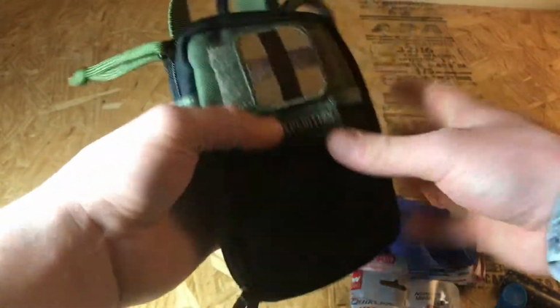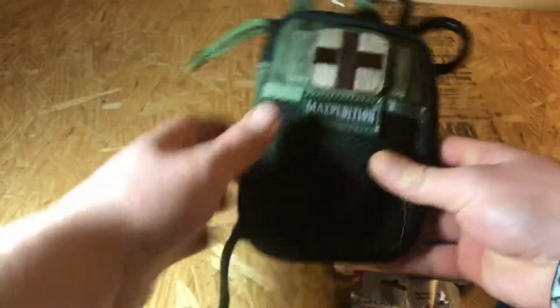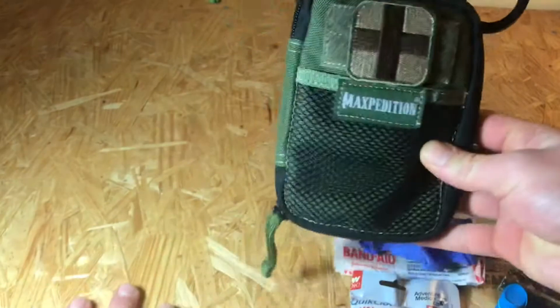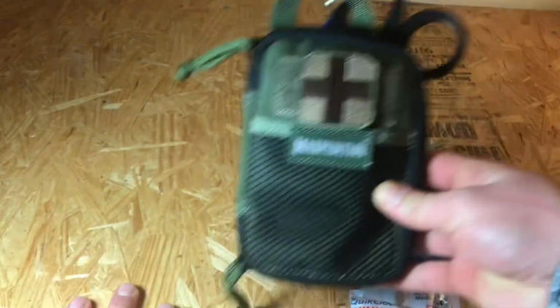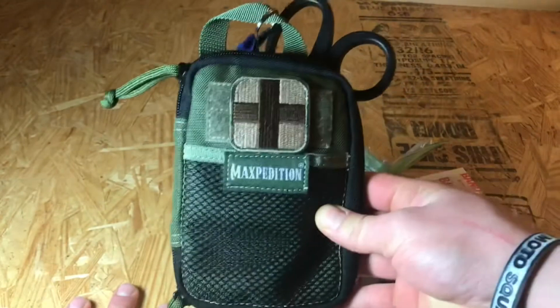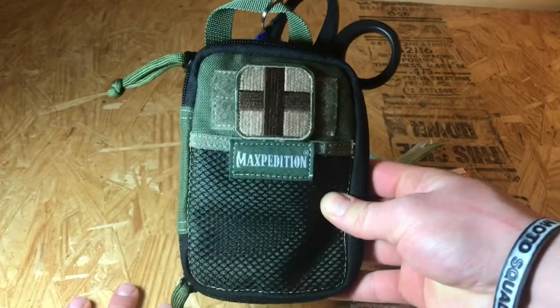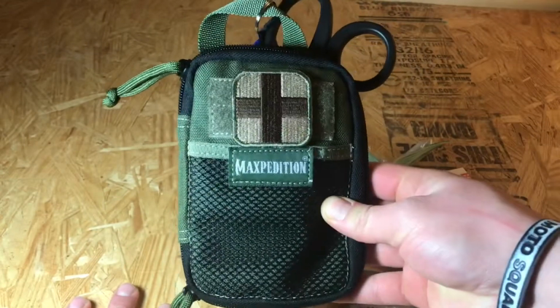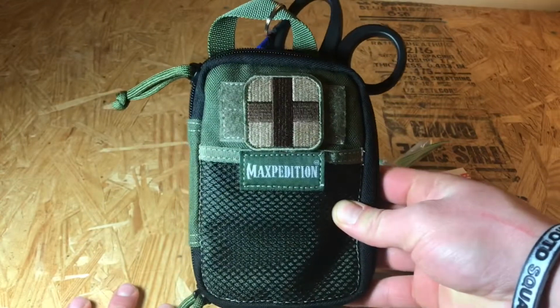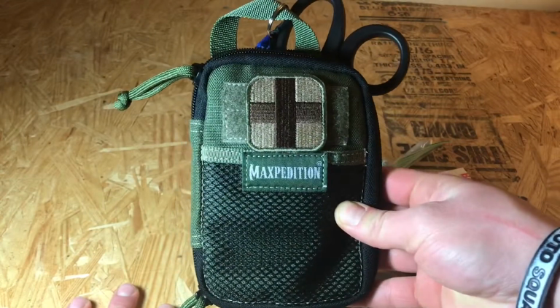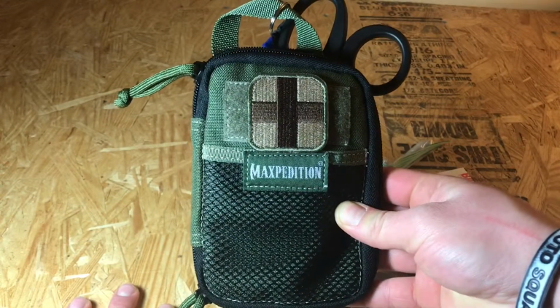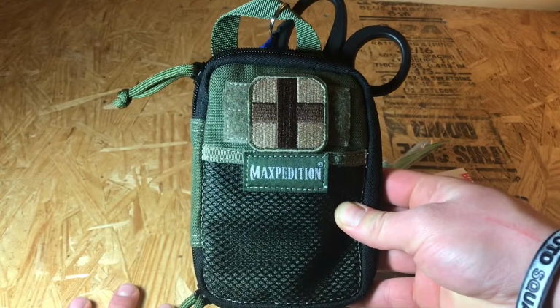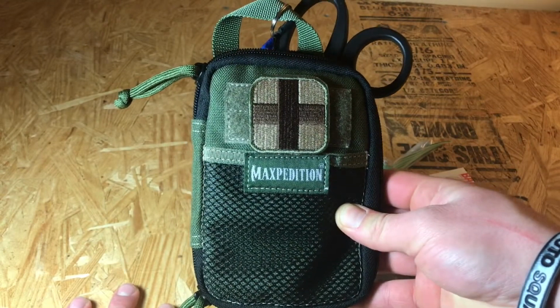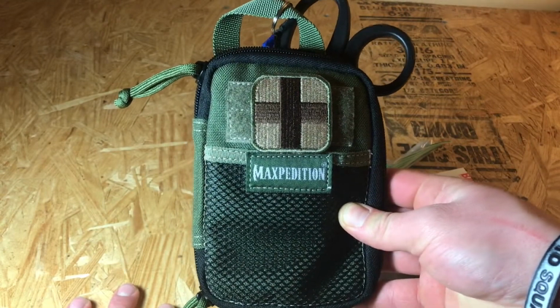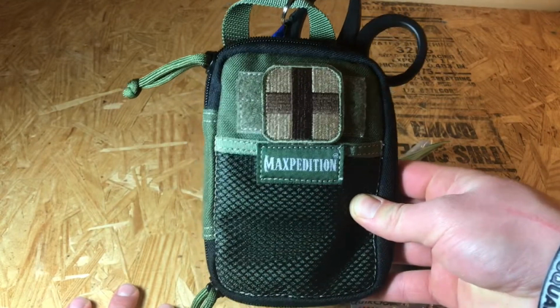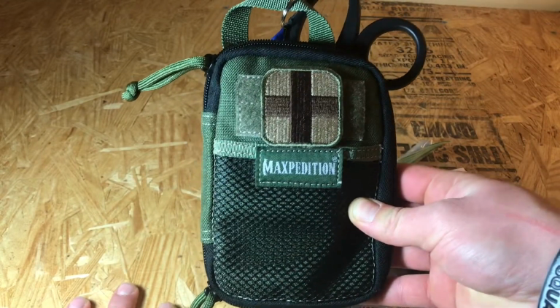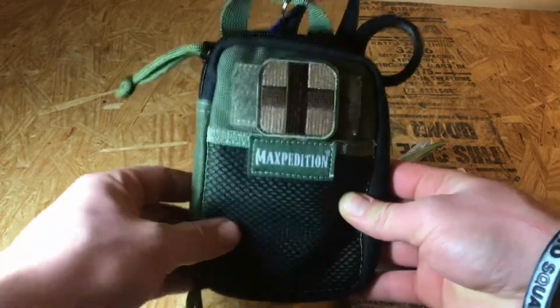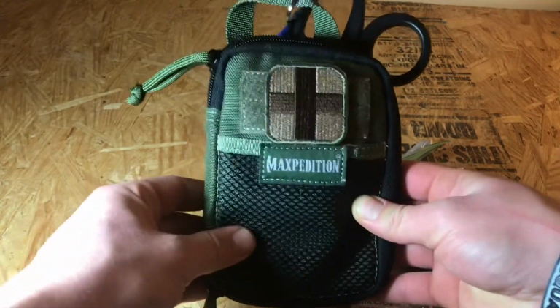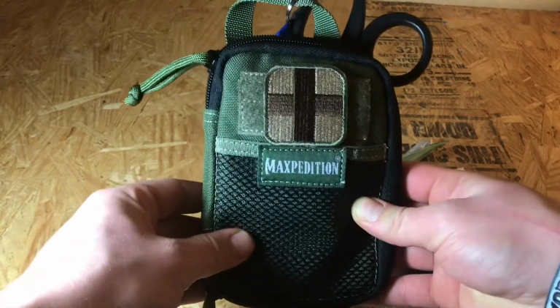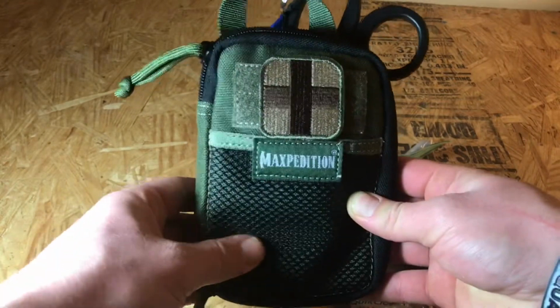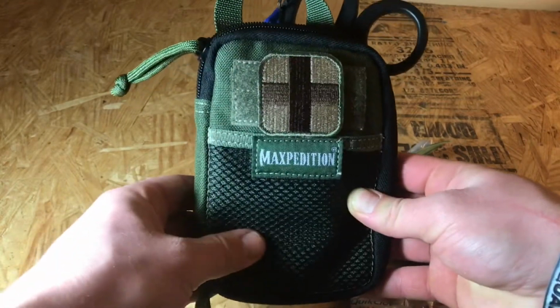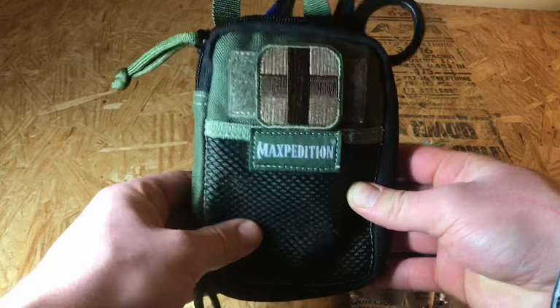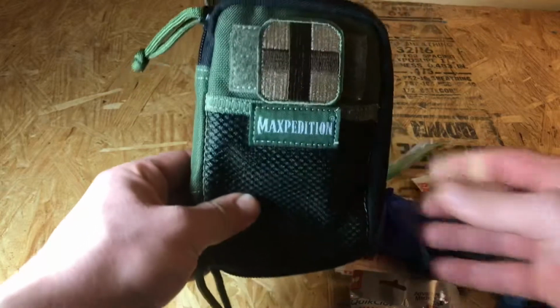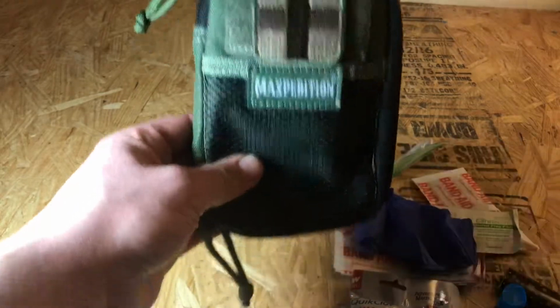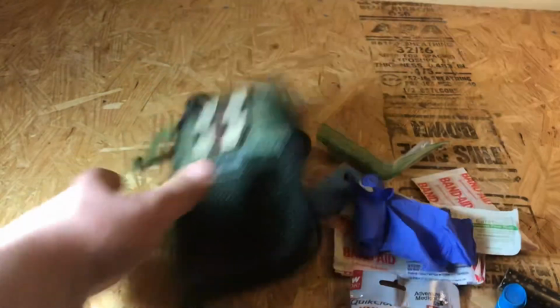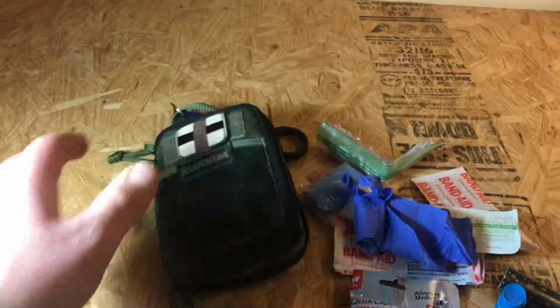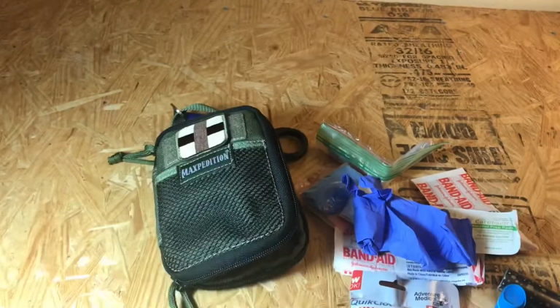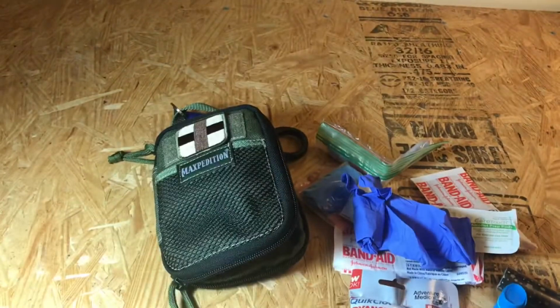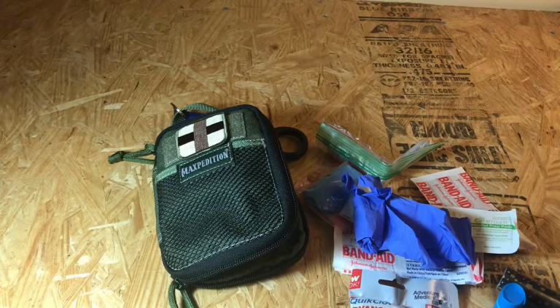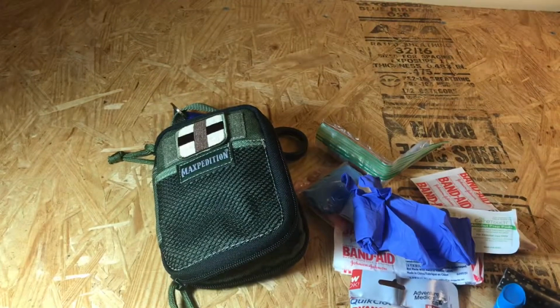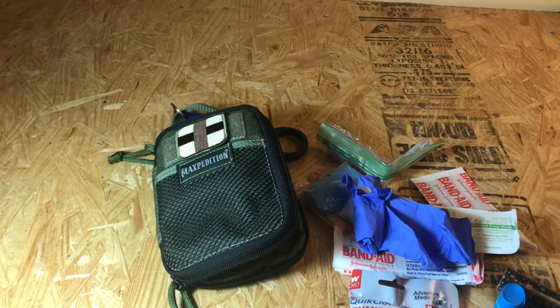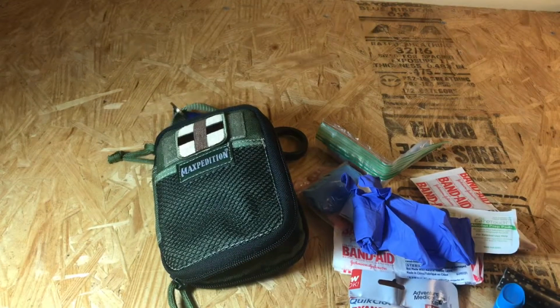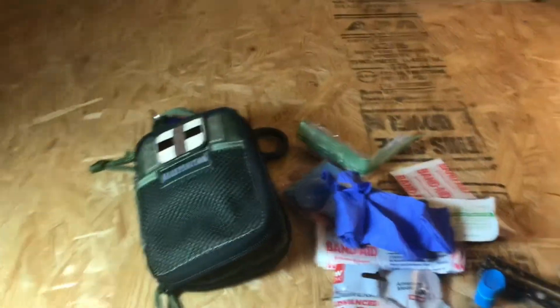That's it for the MaxPedition Mini Pocket Organizer. Go ahead and hit that like and subscribe if you like what you see. Thanks guys.